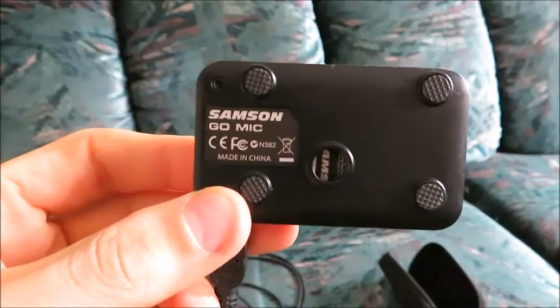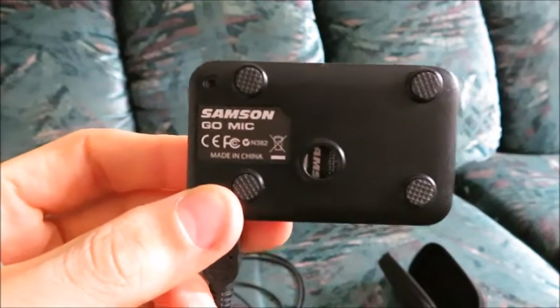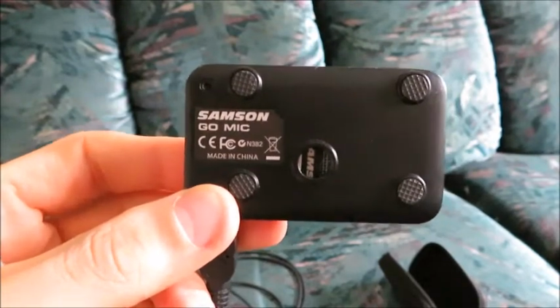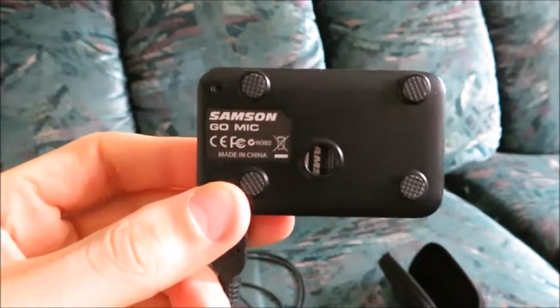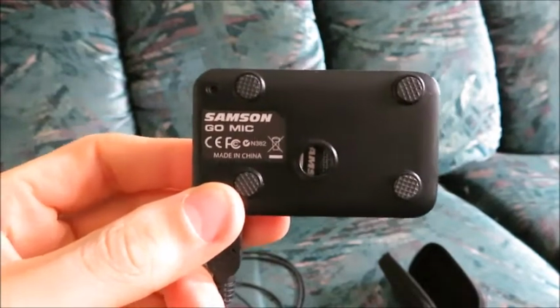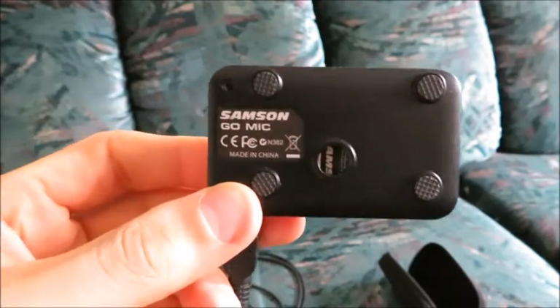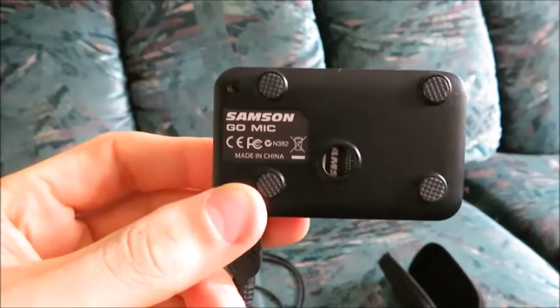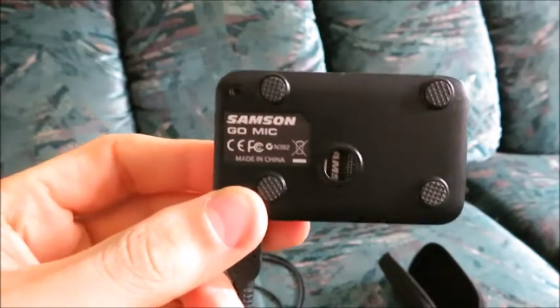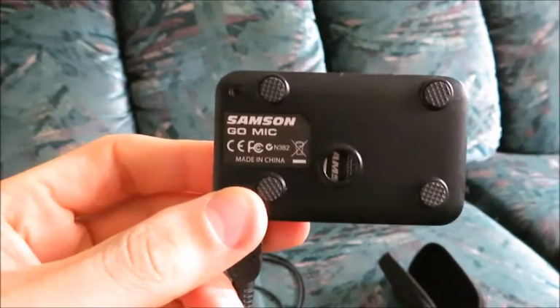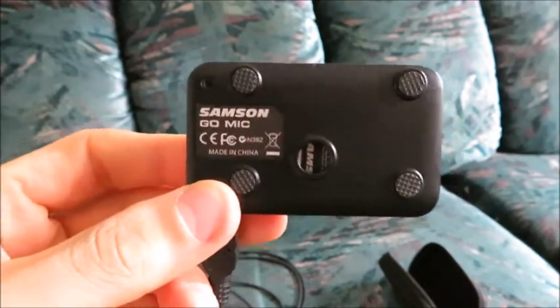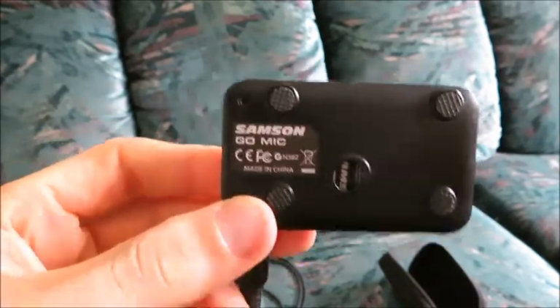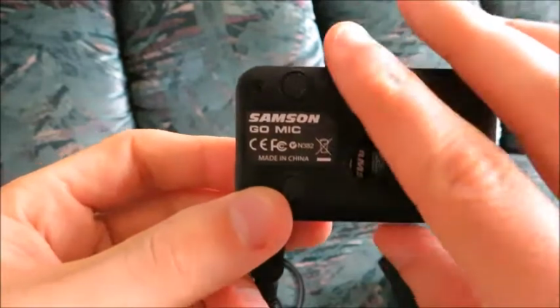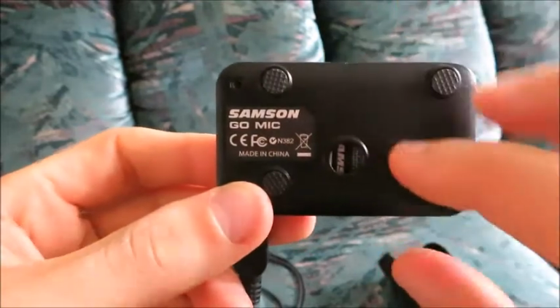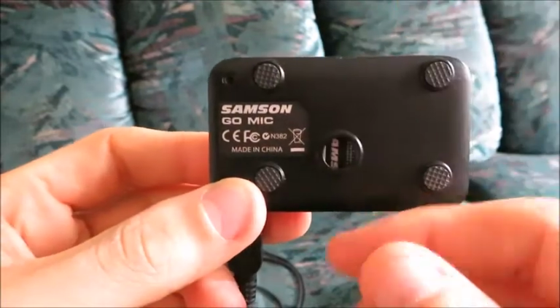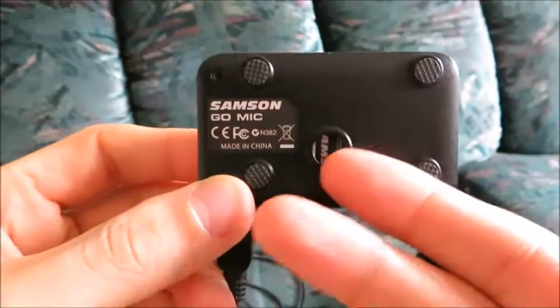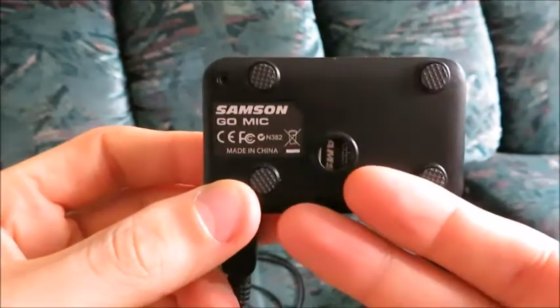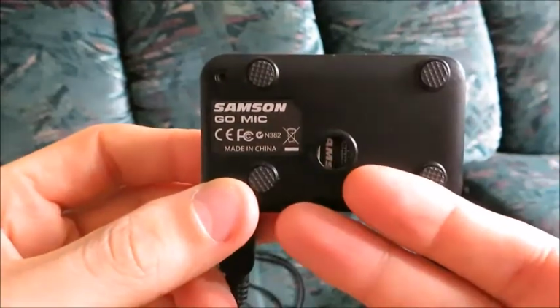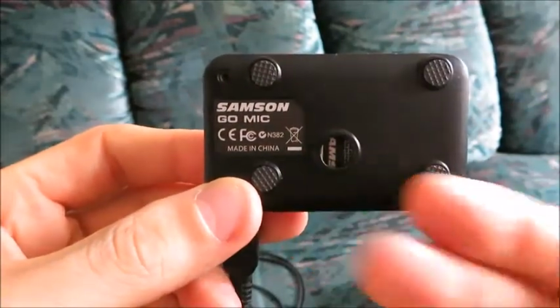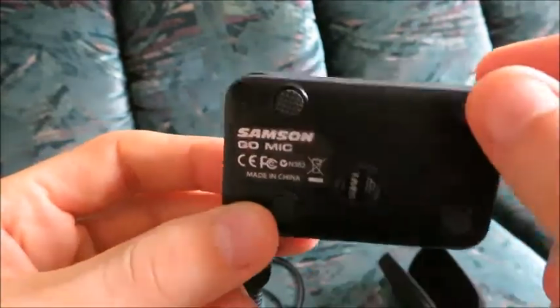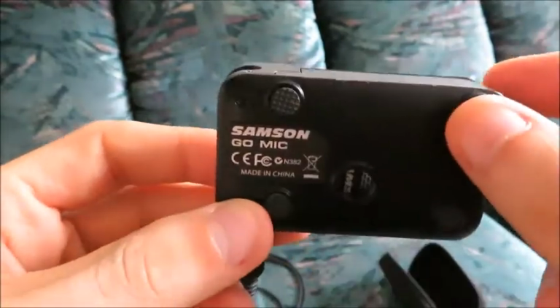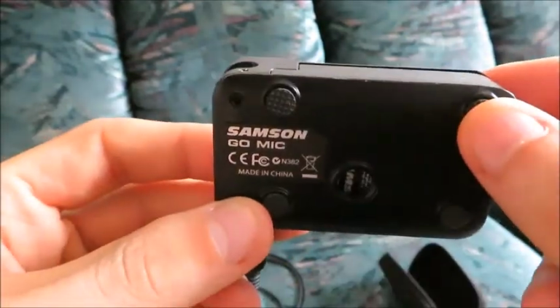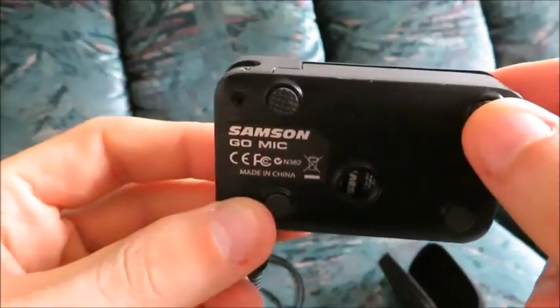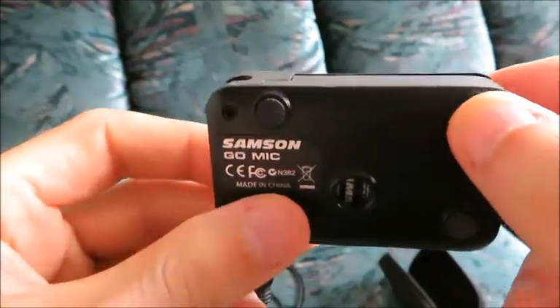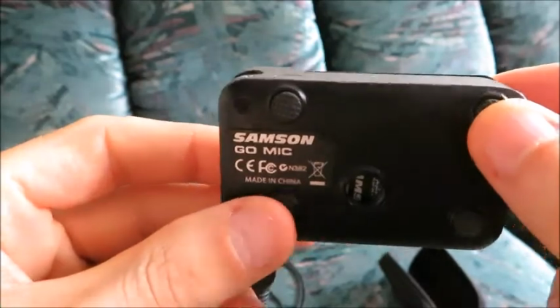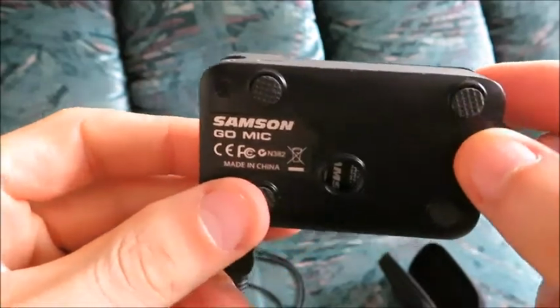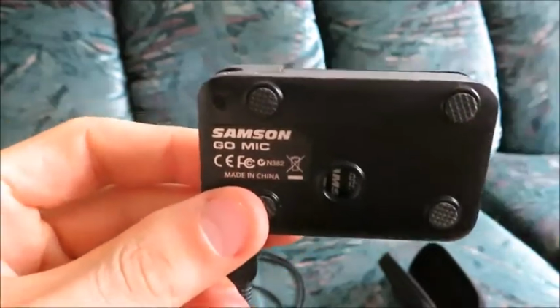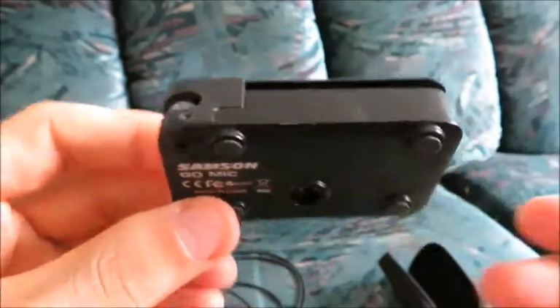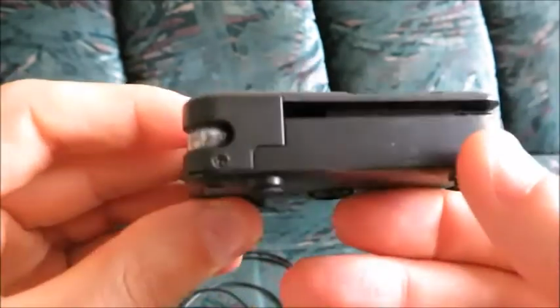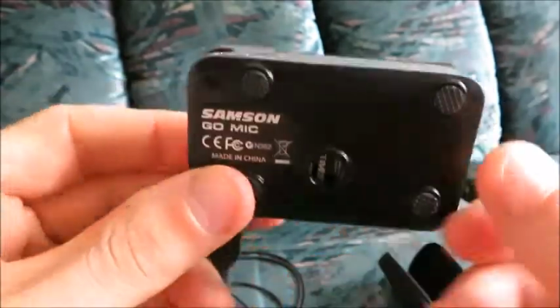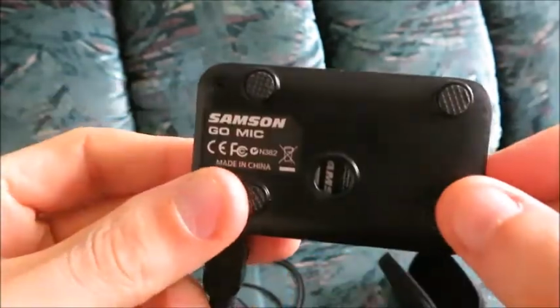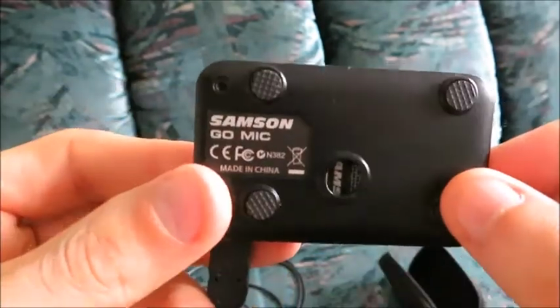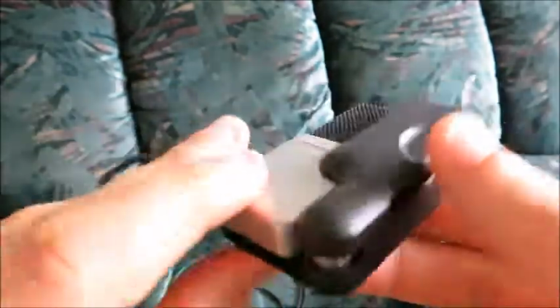When I bought it, it was between $40 and $50, maybe $50, something like that. I haven't checked the price, but I just realized I wanted to make a video about this because I've been using it for quite a few times.